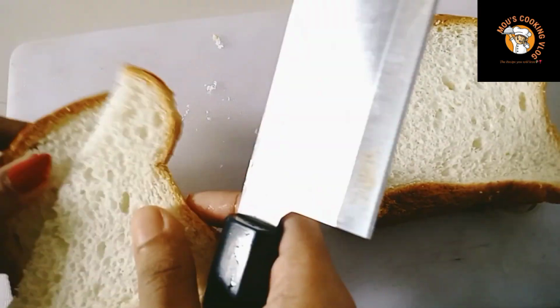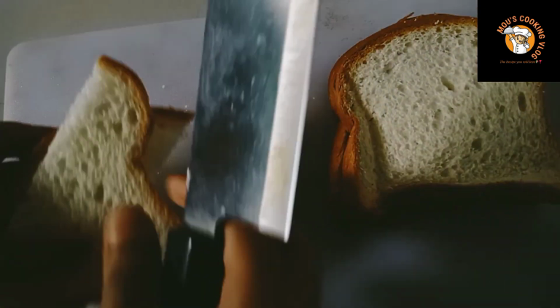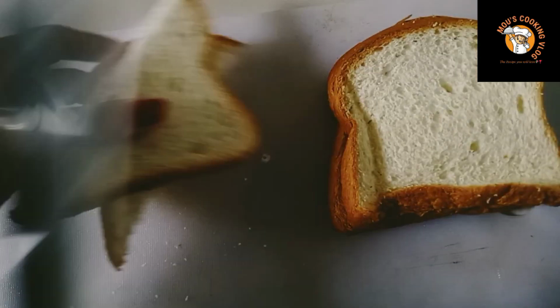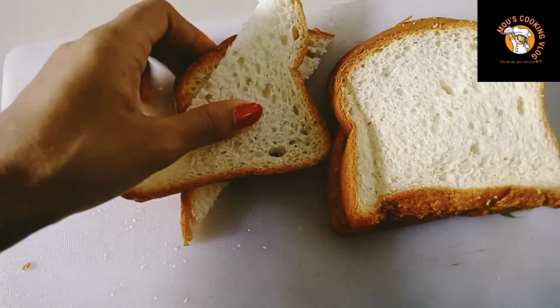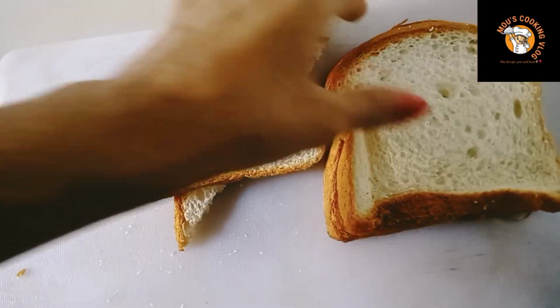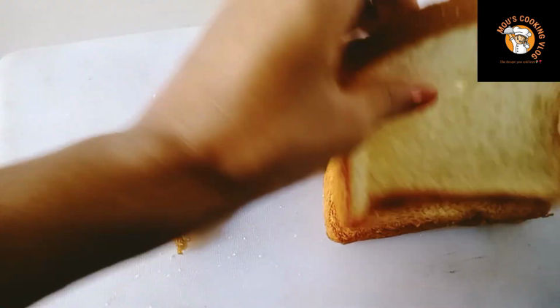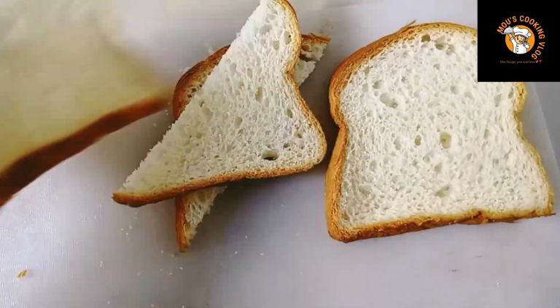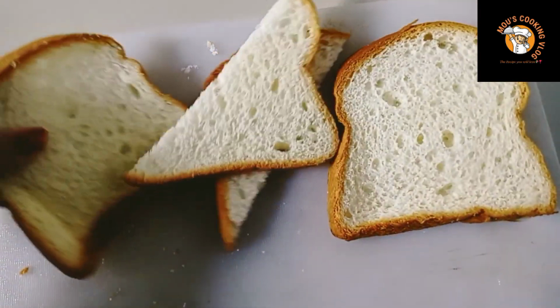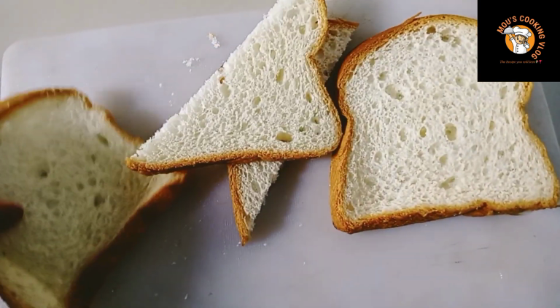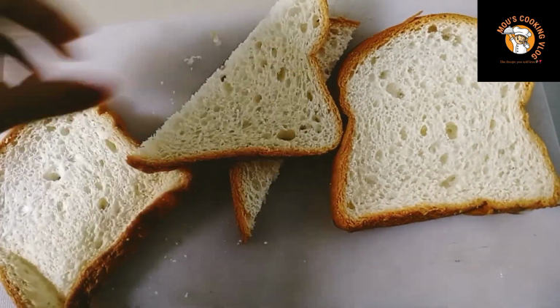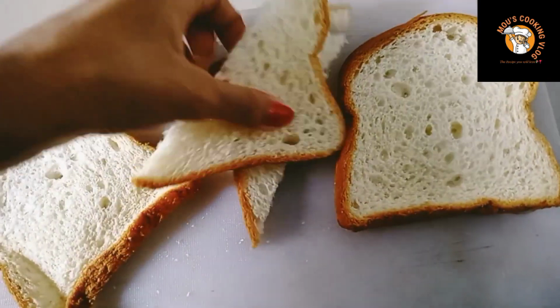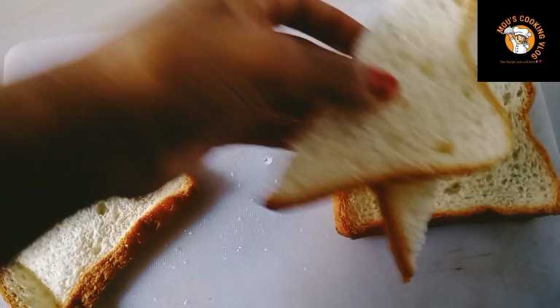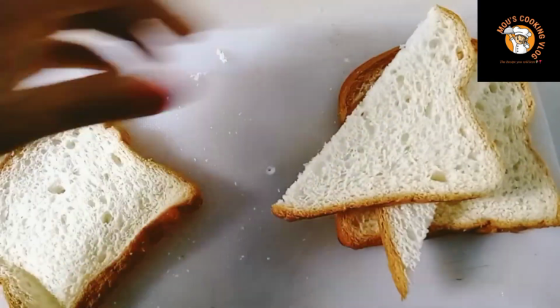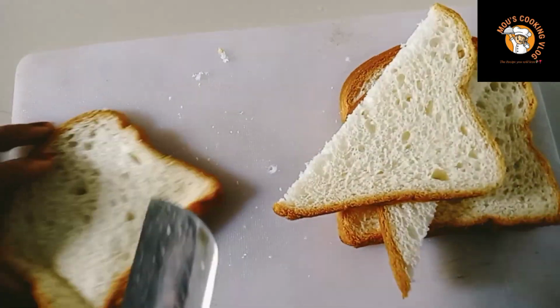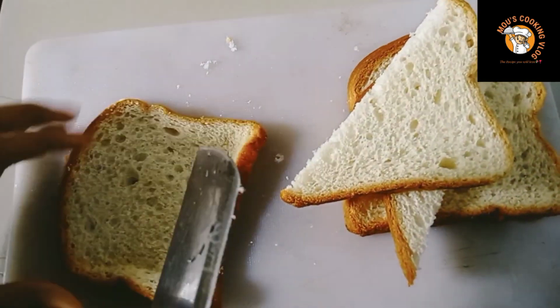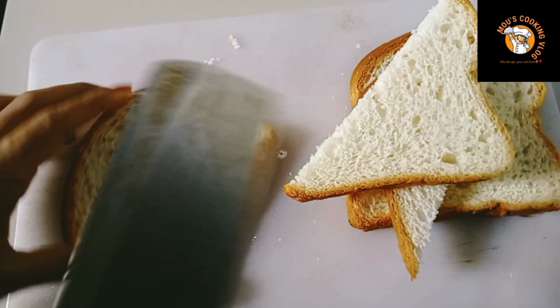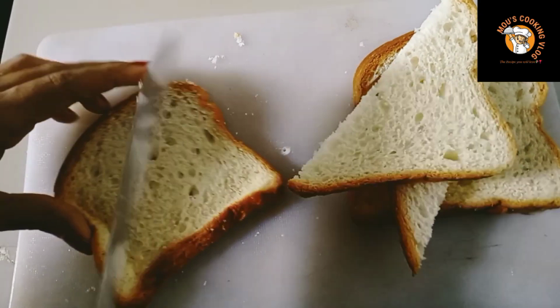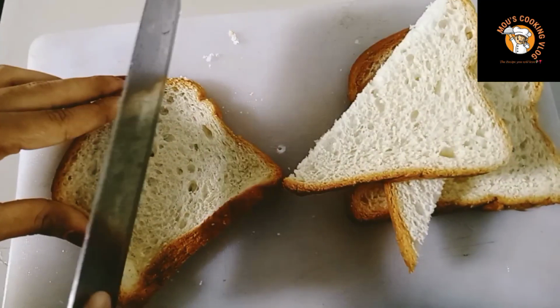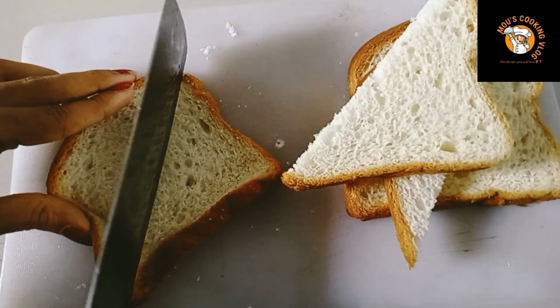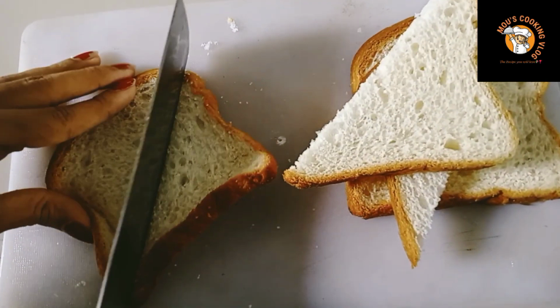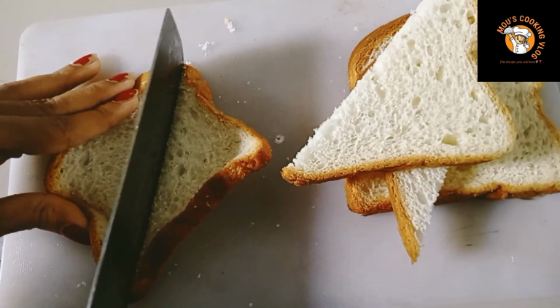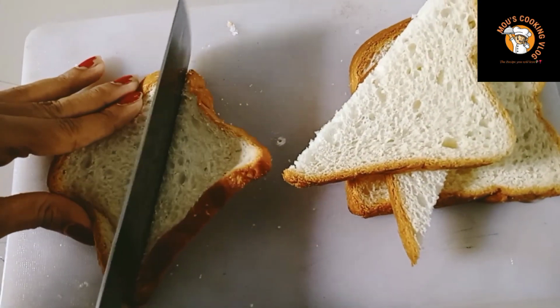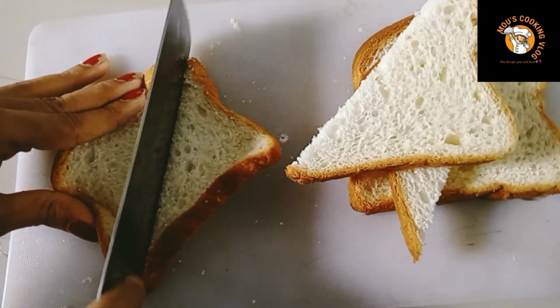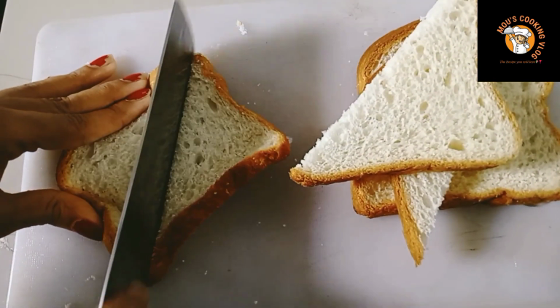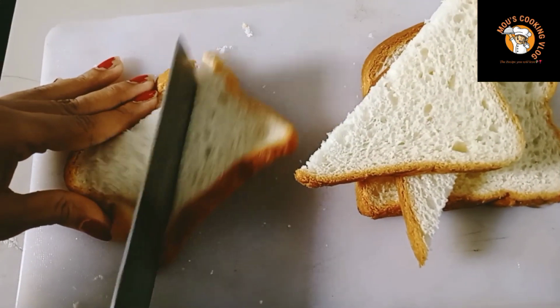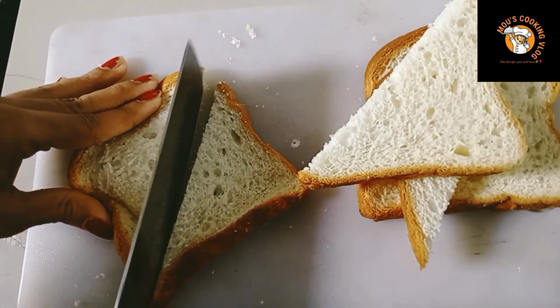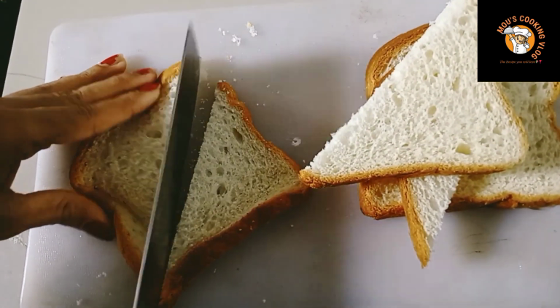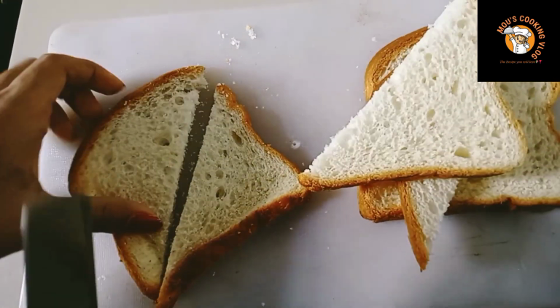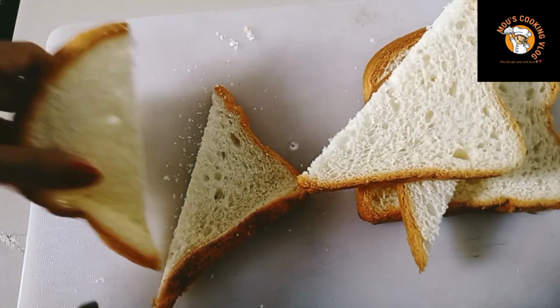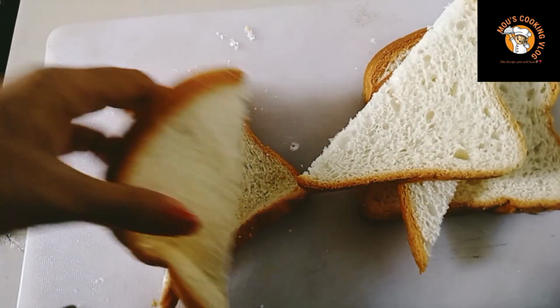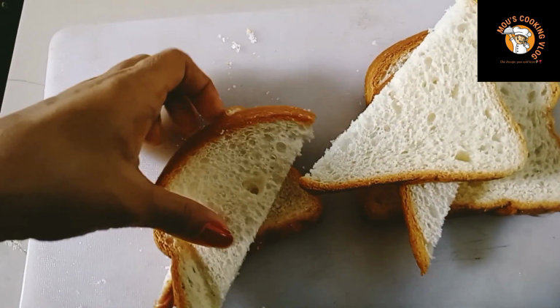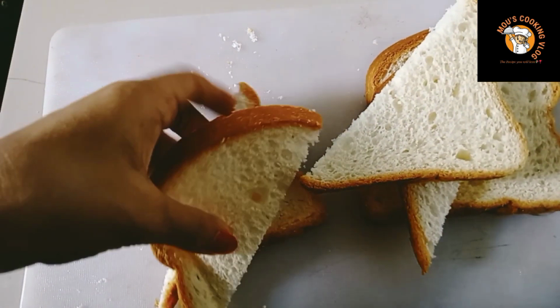I'm going to put this bread — this is the 2nd bread. I'm going to put this bread on the bread. You can put it in a bread.